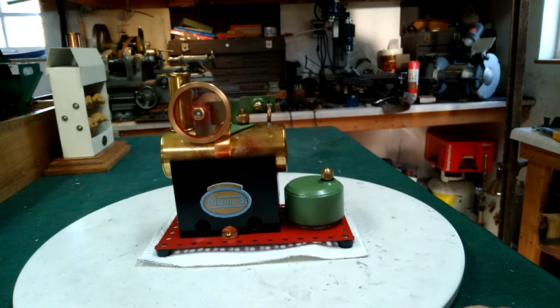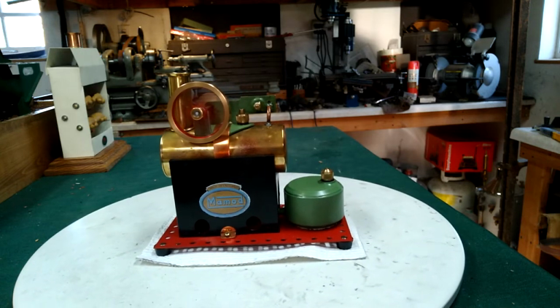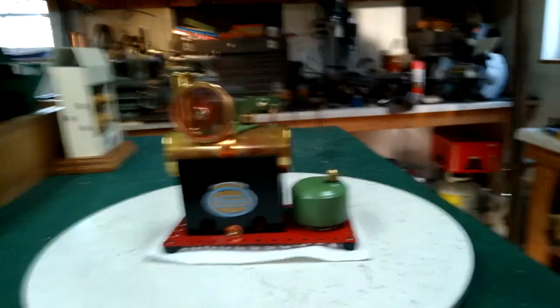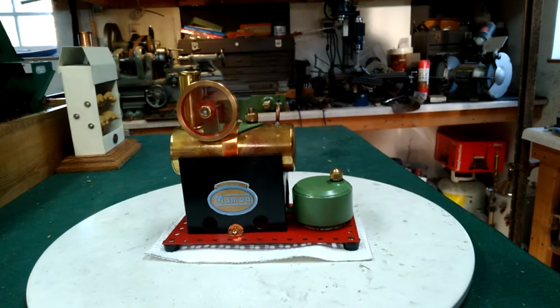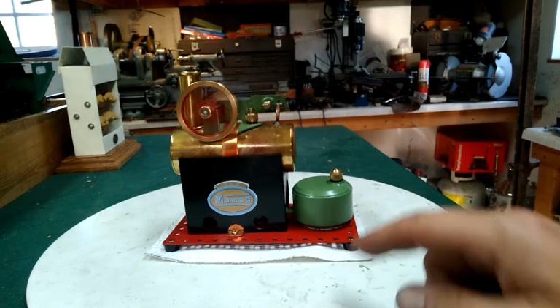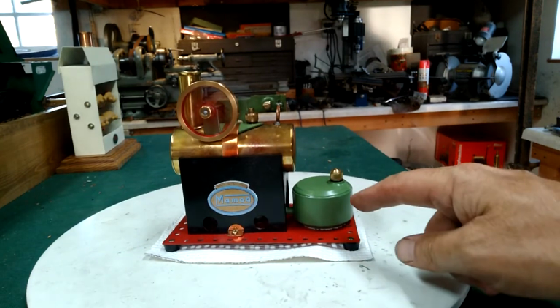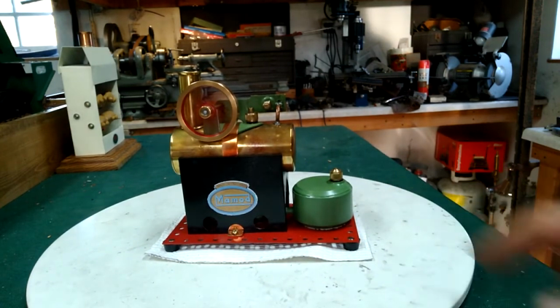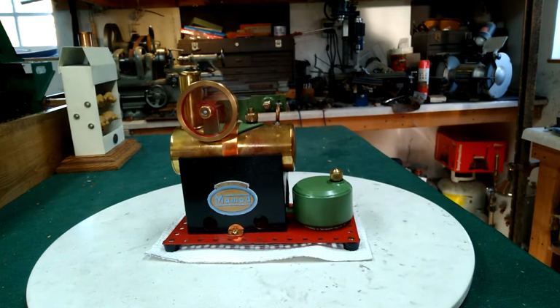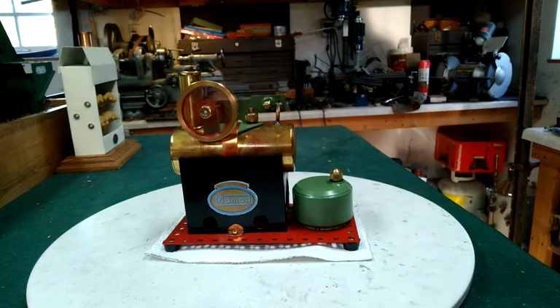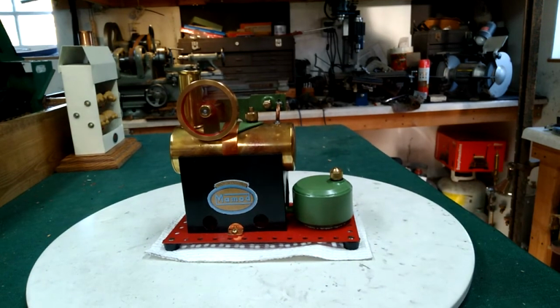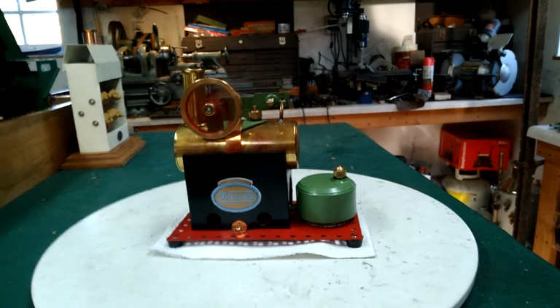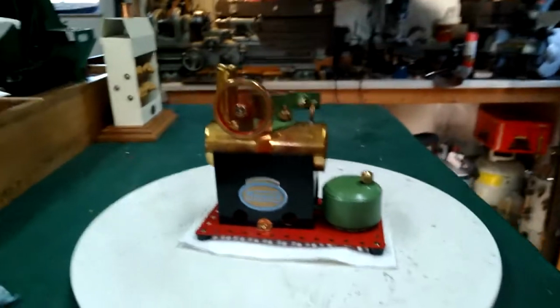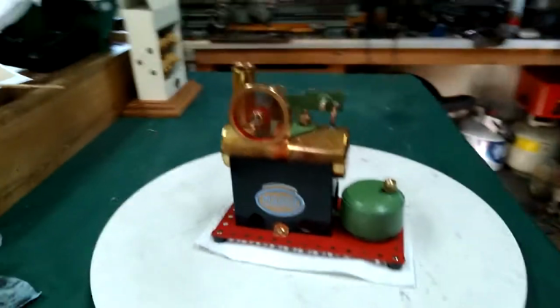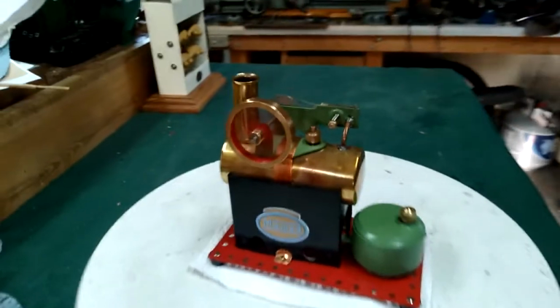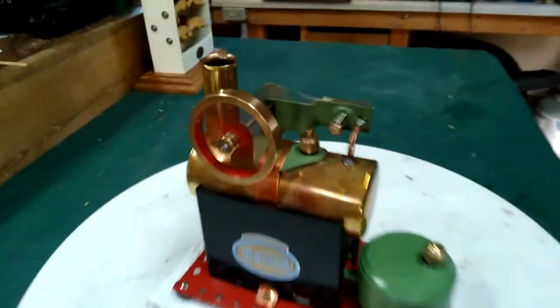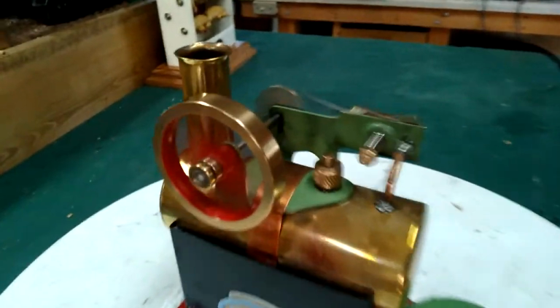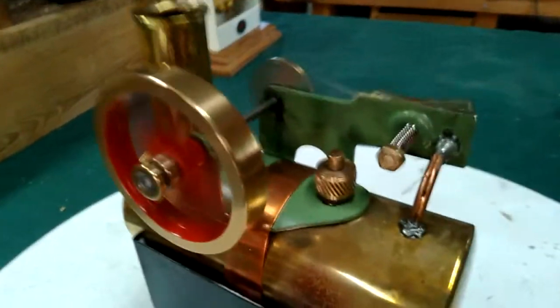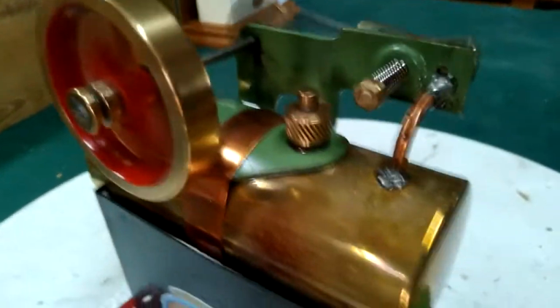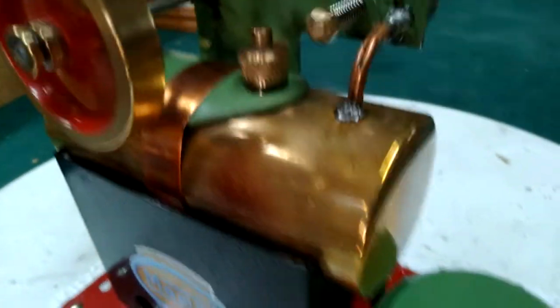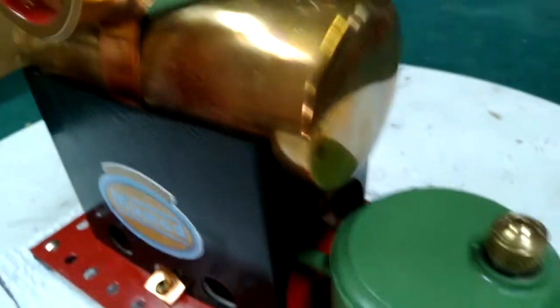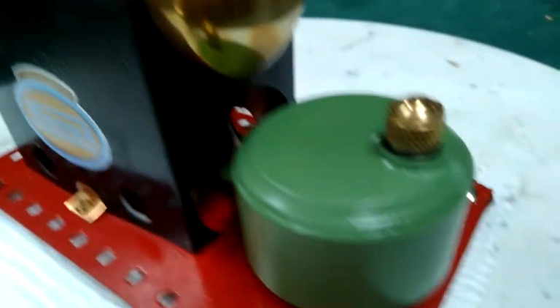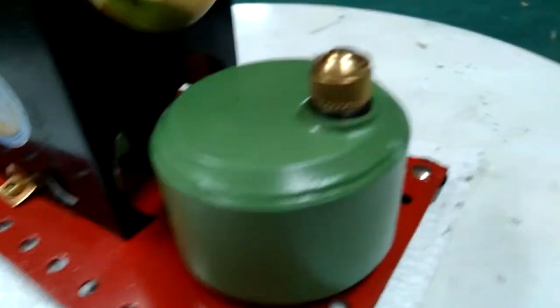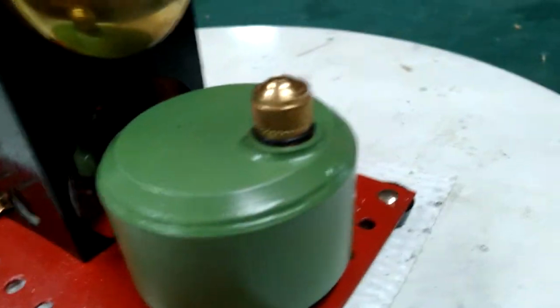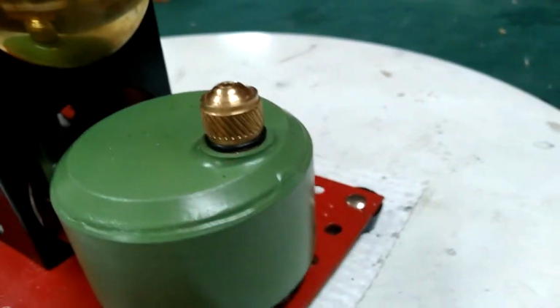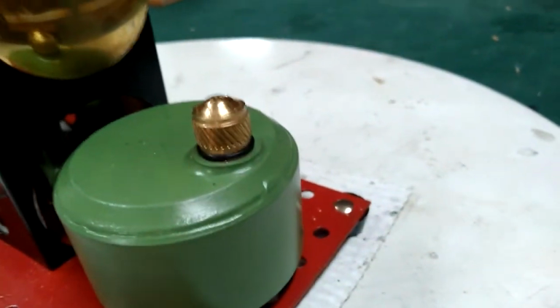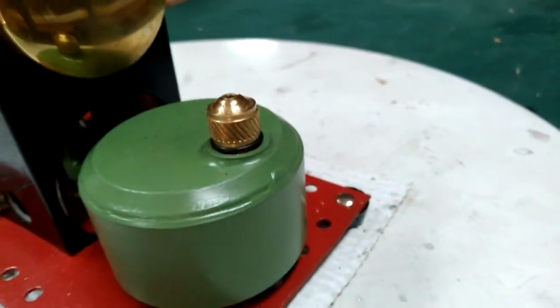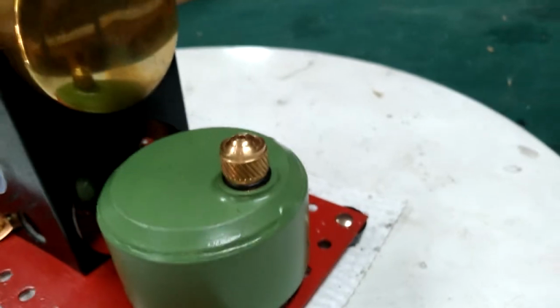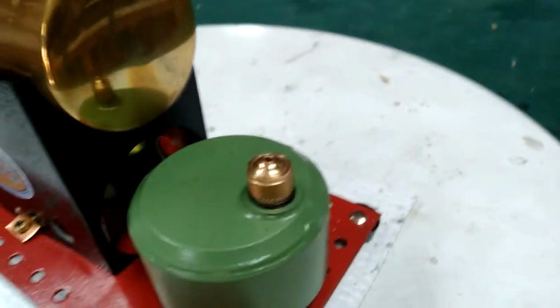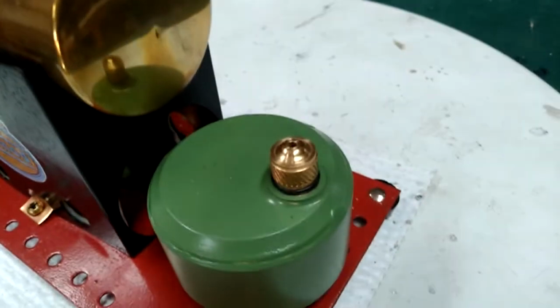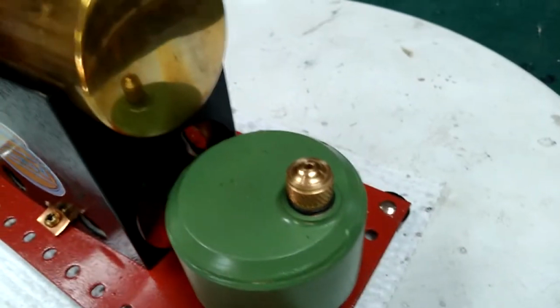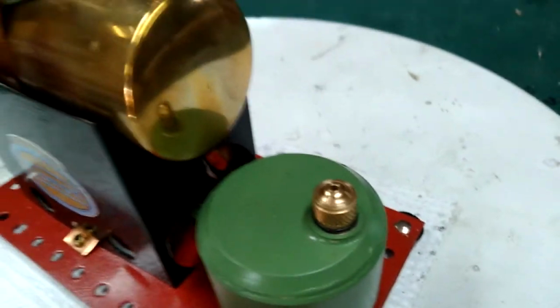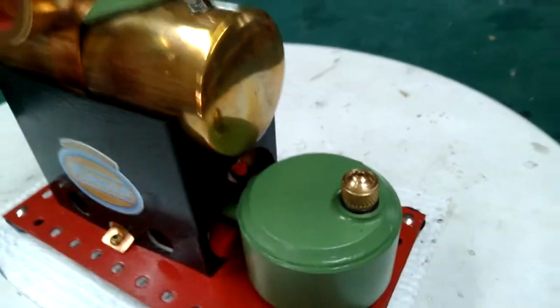That is a solid copper and brass burner right there, and the safety valve — the knurling and the burner match, which has got the denton out there.